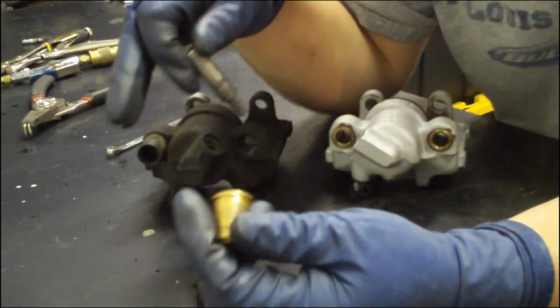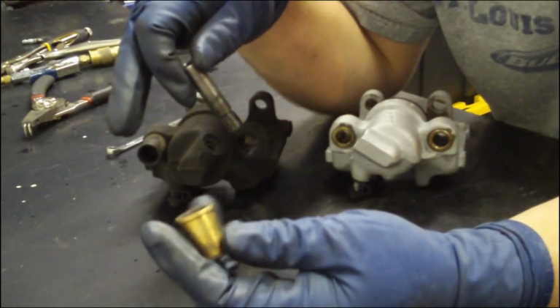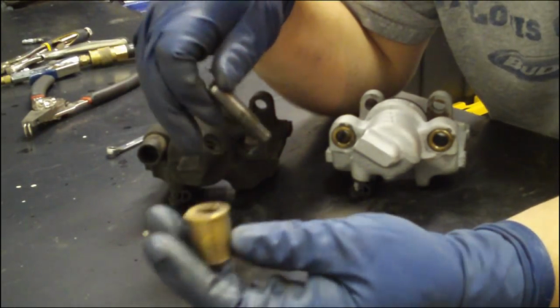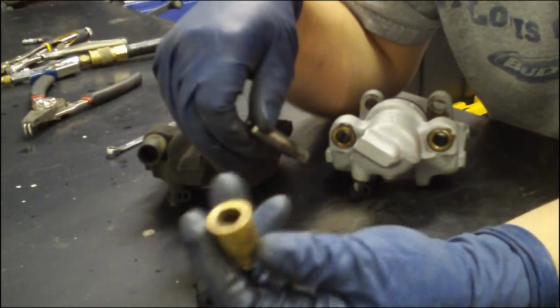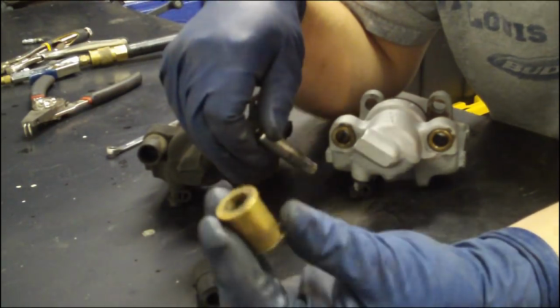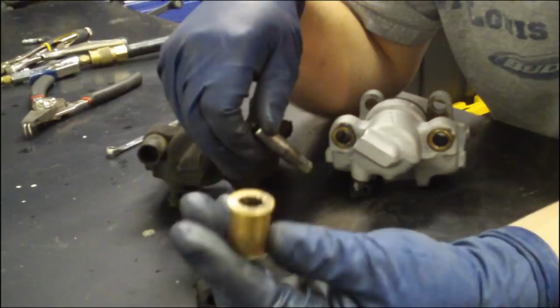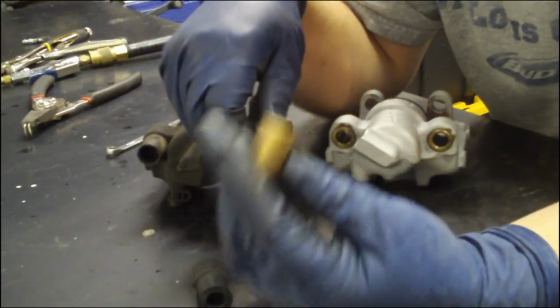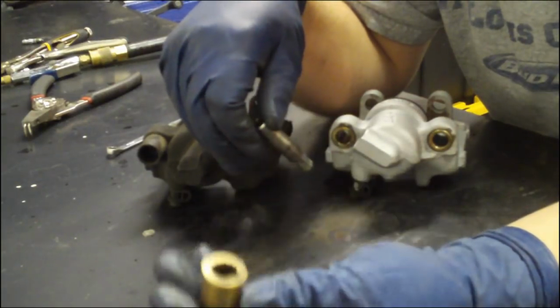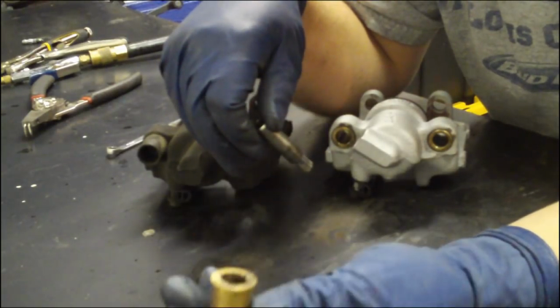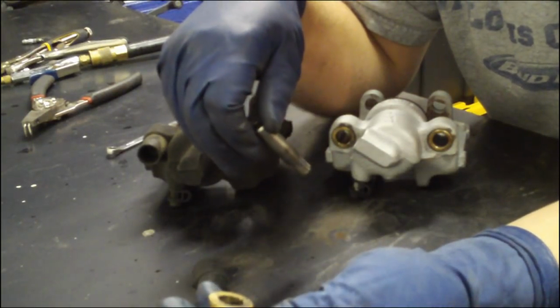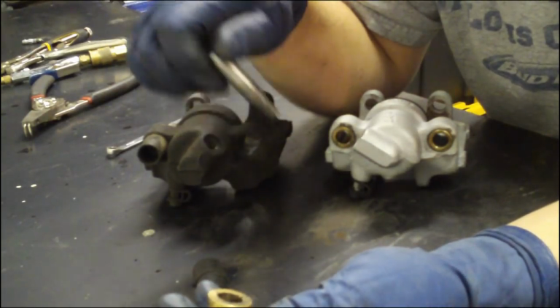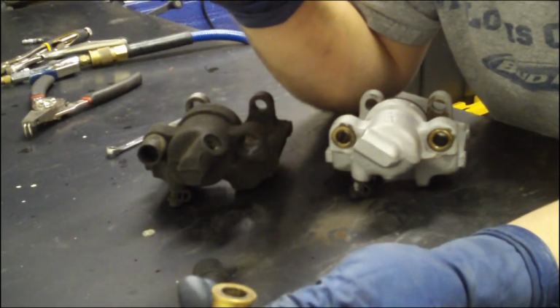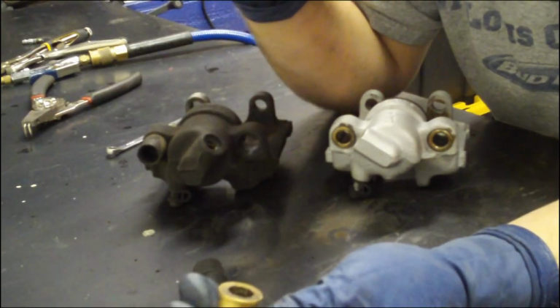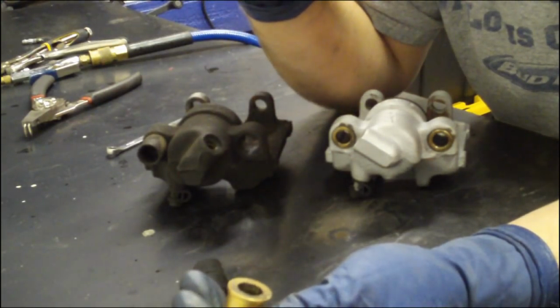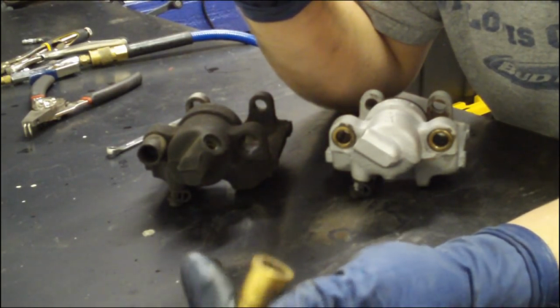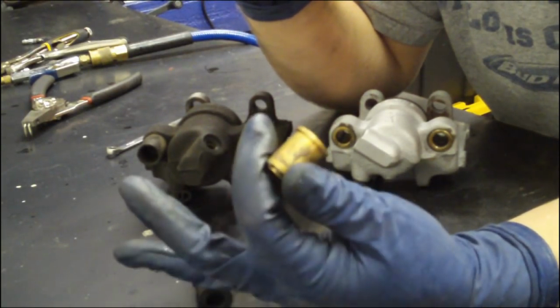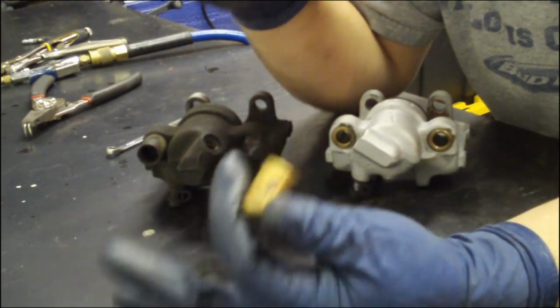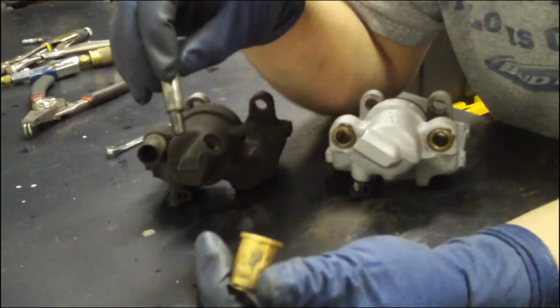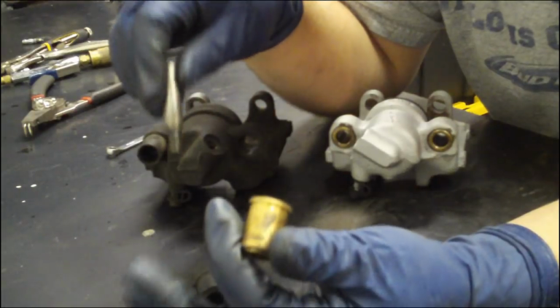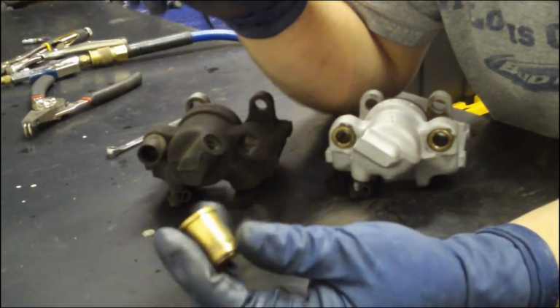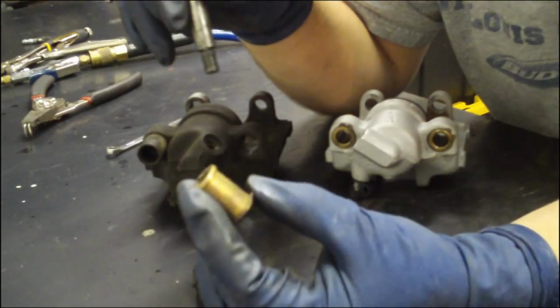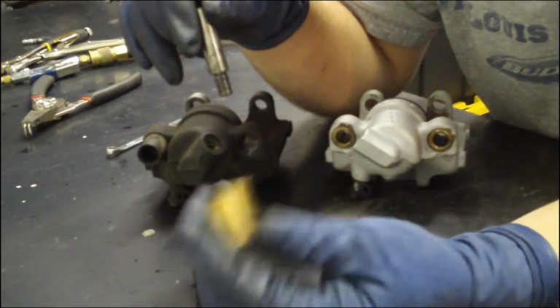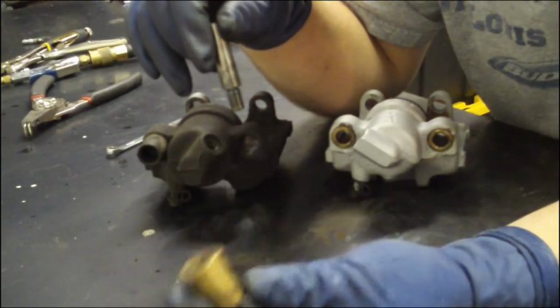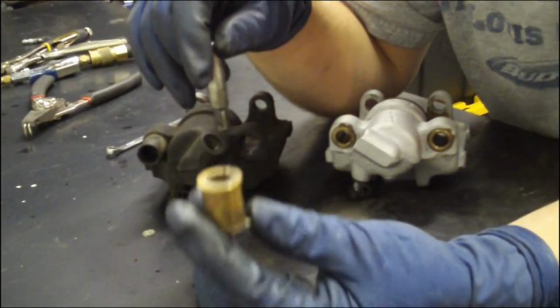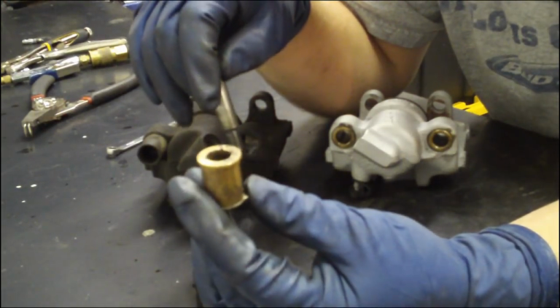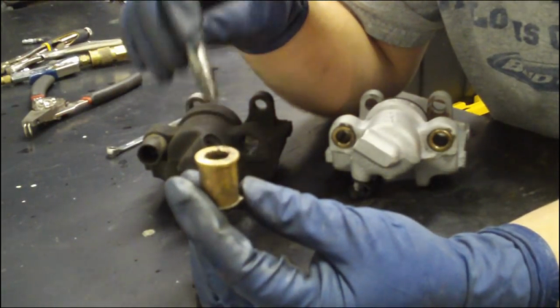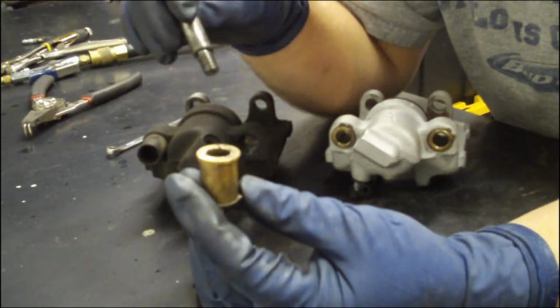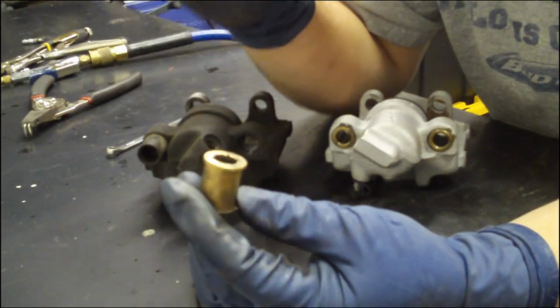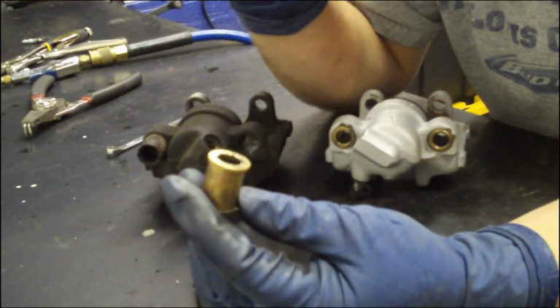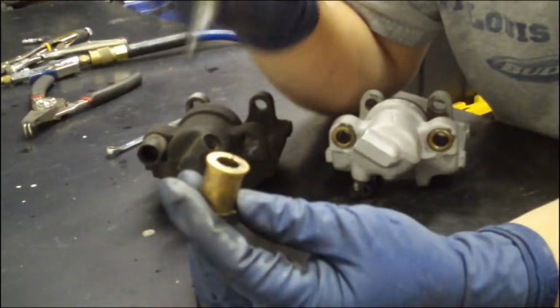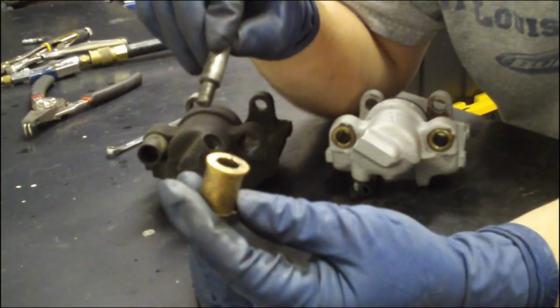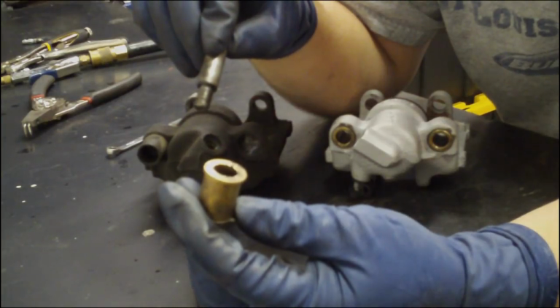Not a good situation. So if you do upgrade to these, it makes a great extra pedal feel, gives you better pad wear. It's a good upgrade, it's an inexpensive upgrade, but better pay attention to the maintenance side.